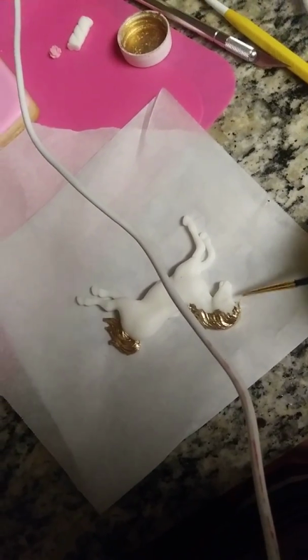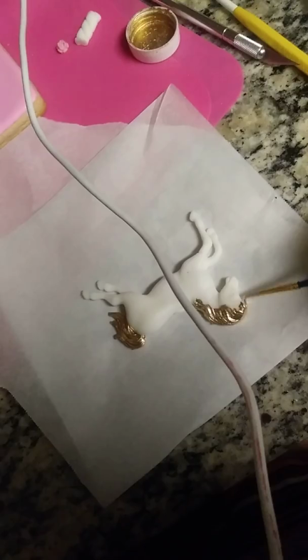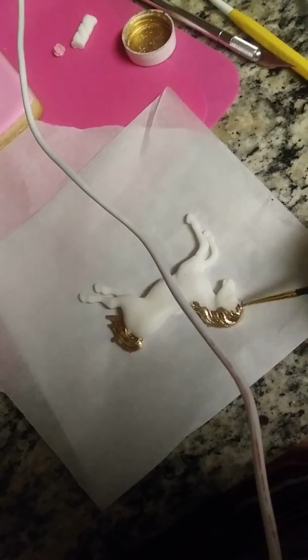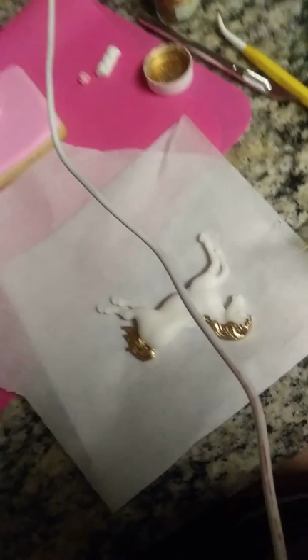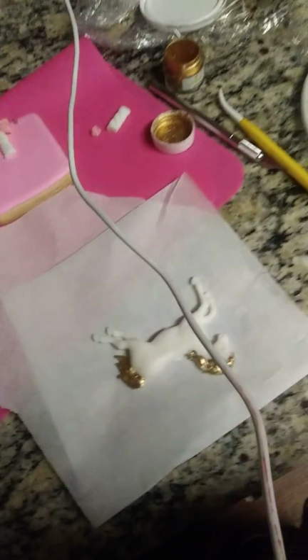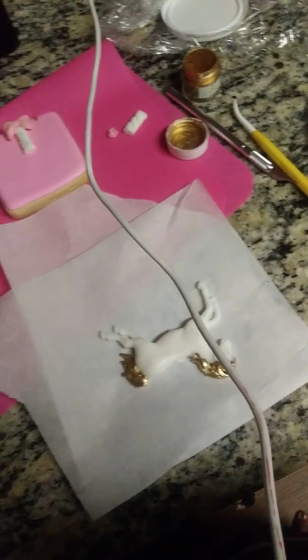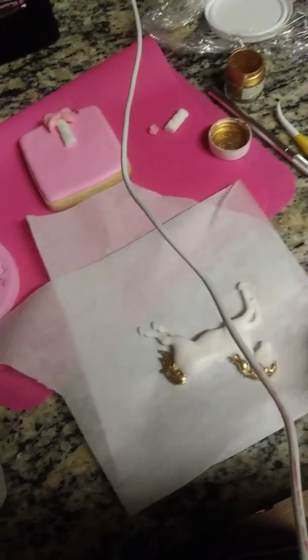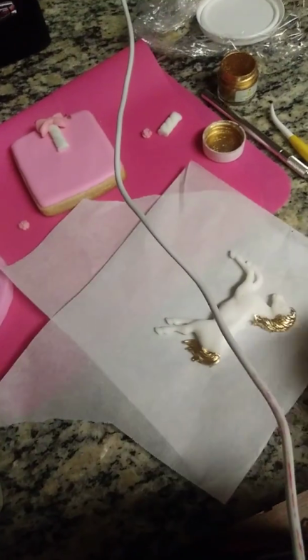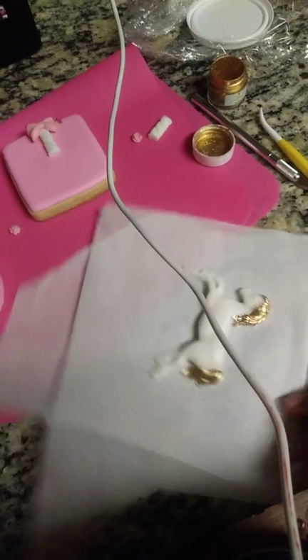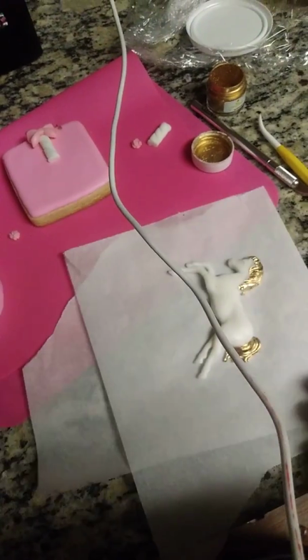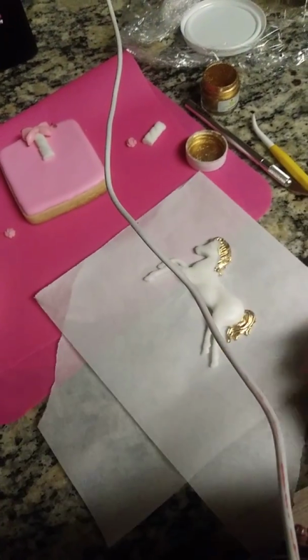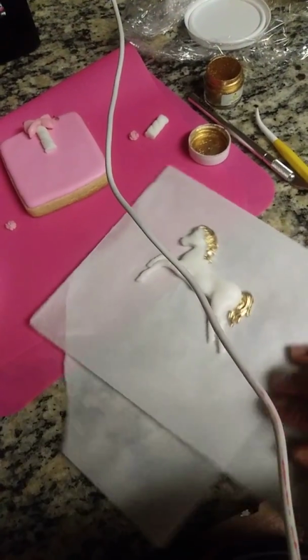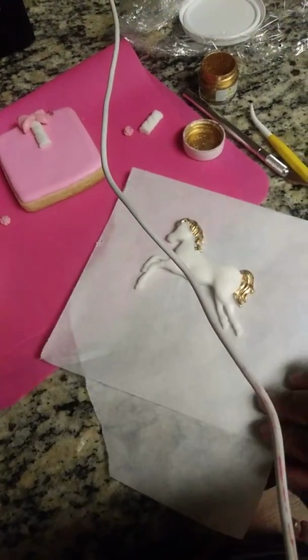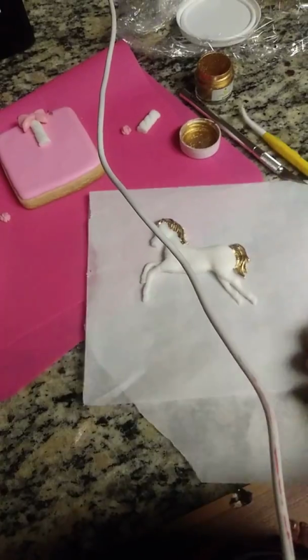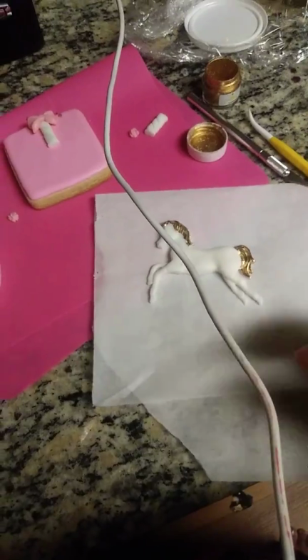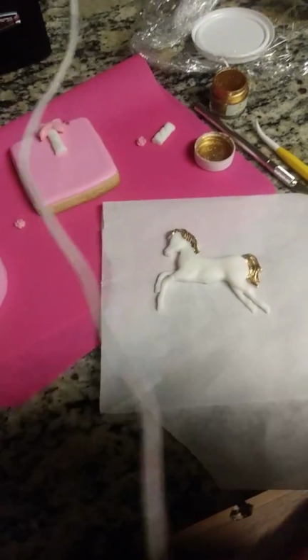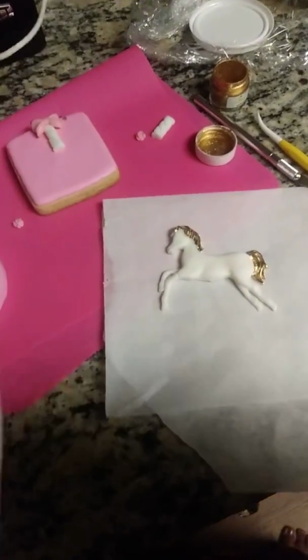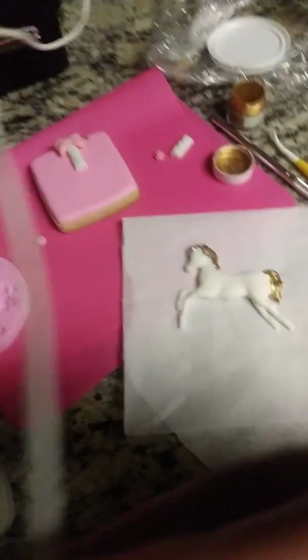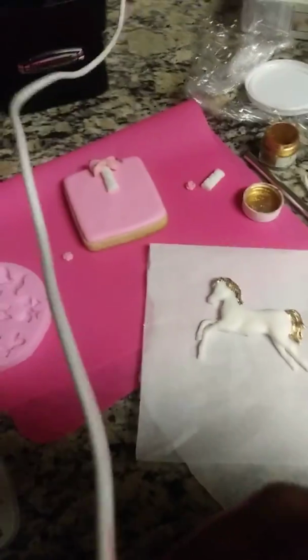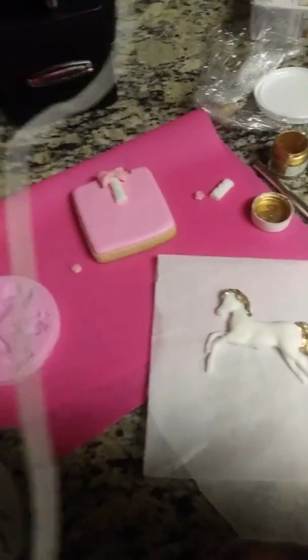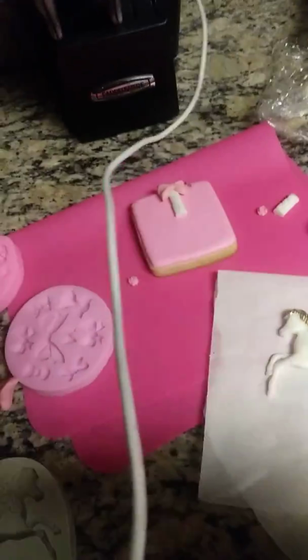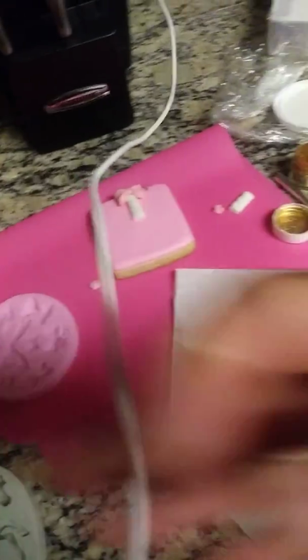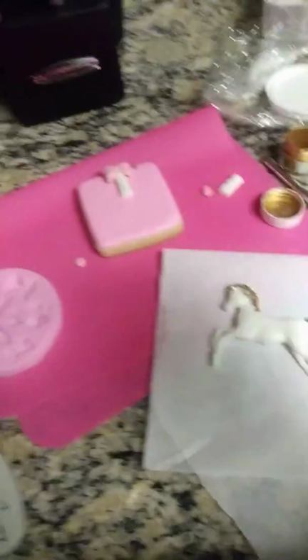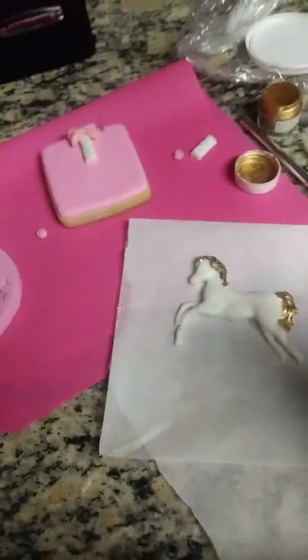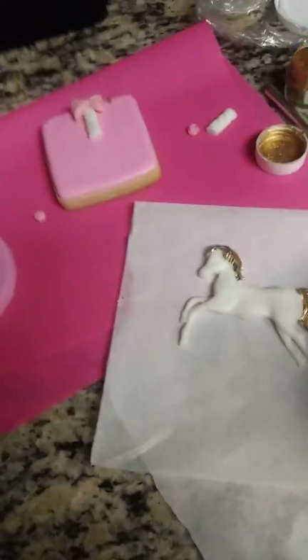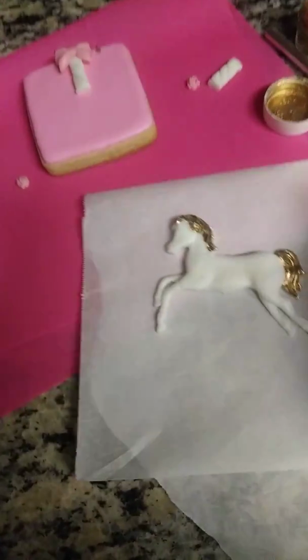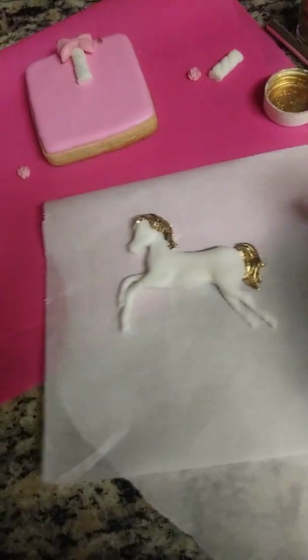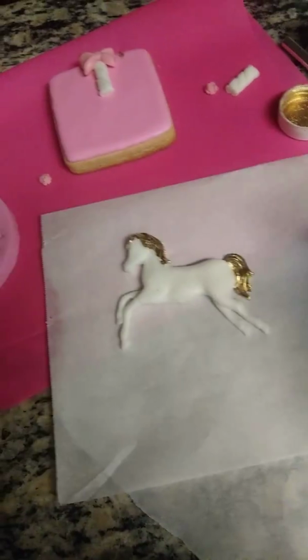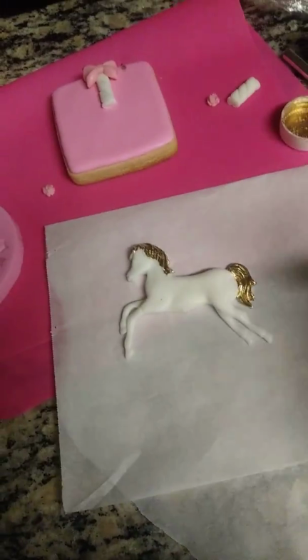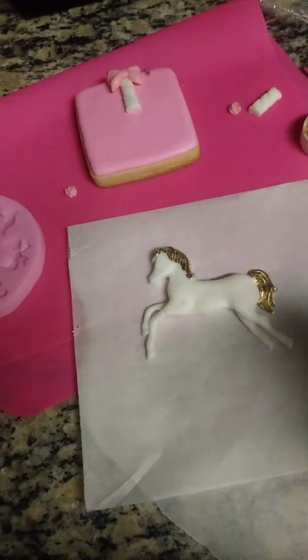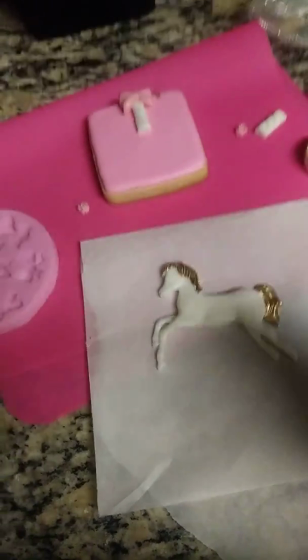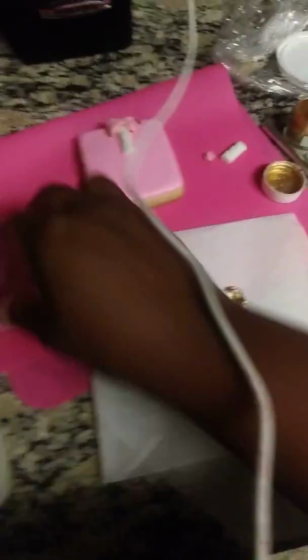That is our horse's hair all painted in gold. If you're new to my channel, go ahead and hit that subscribe button so you never miss an upload from me. If you're a returning viewer, thank you for tuning in.